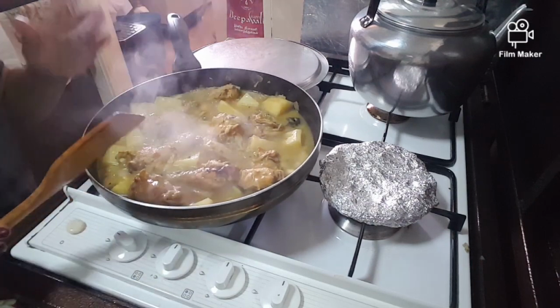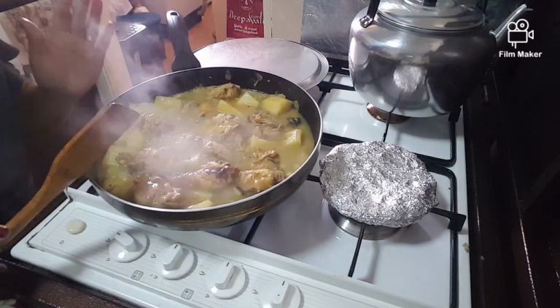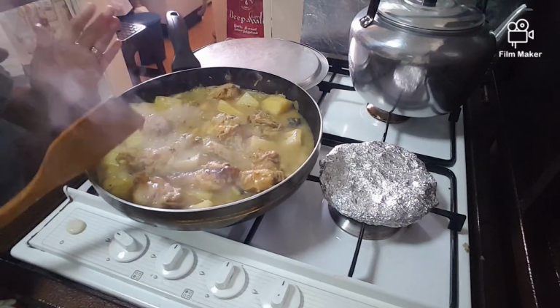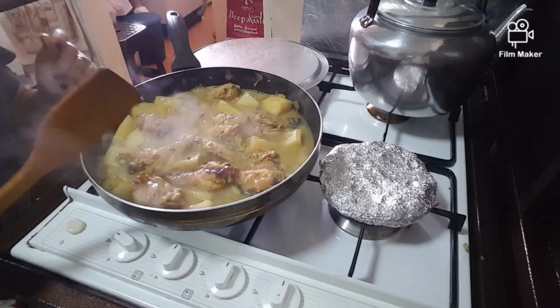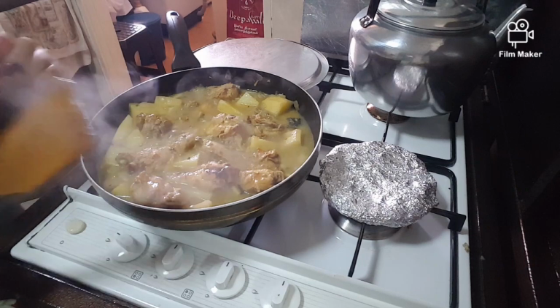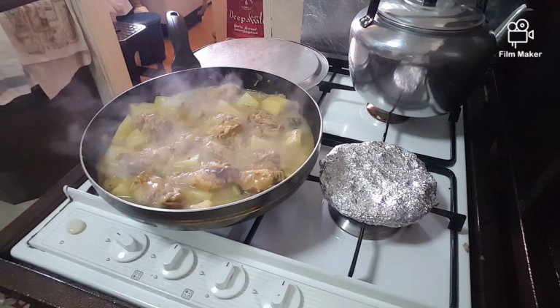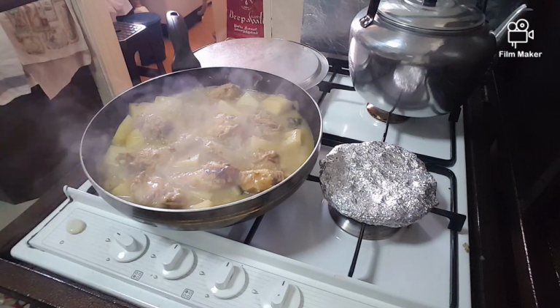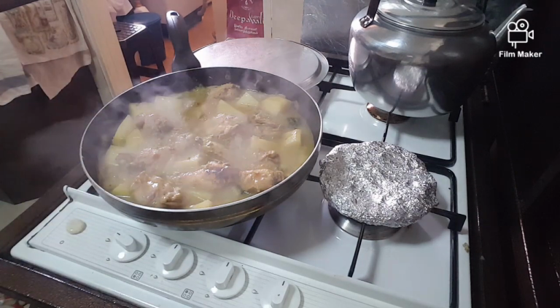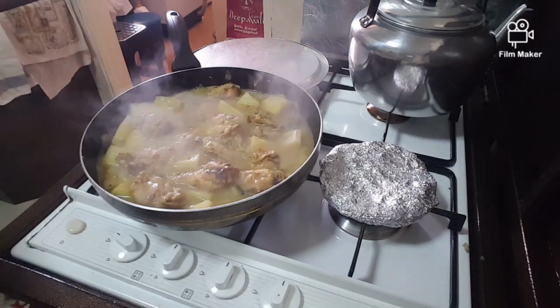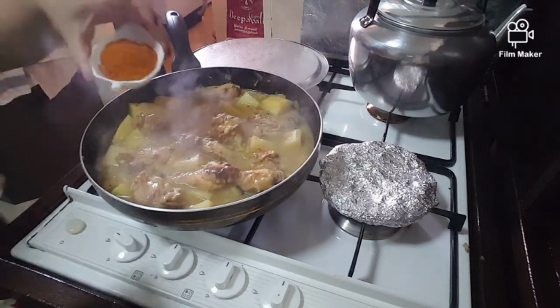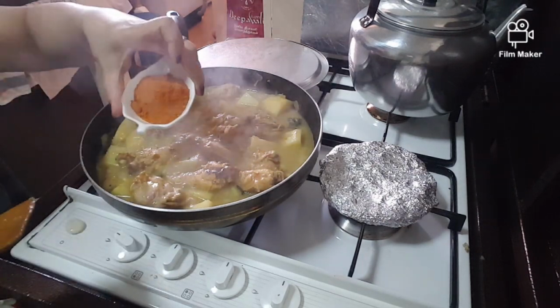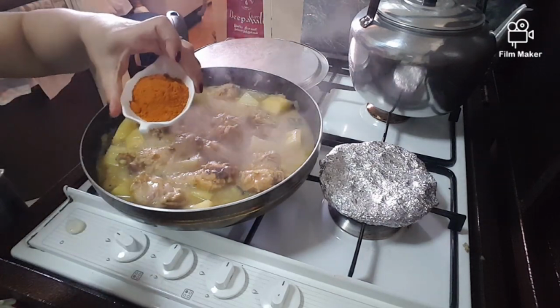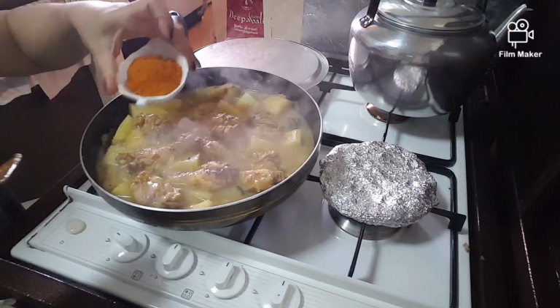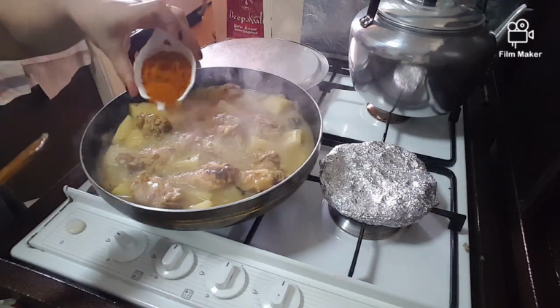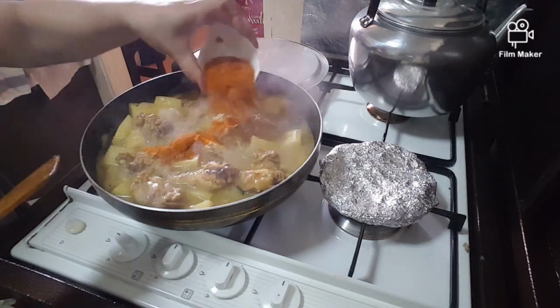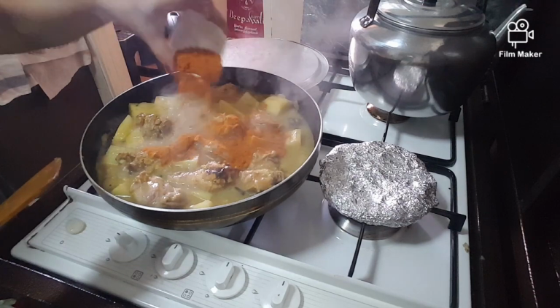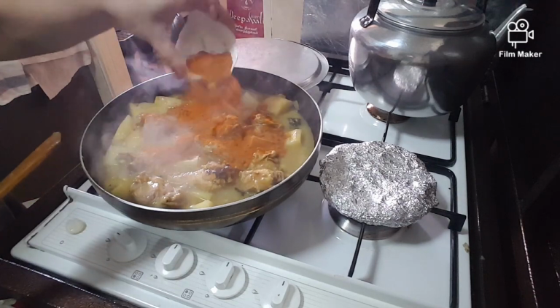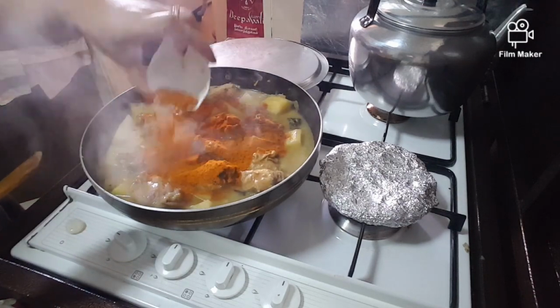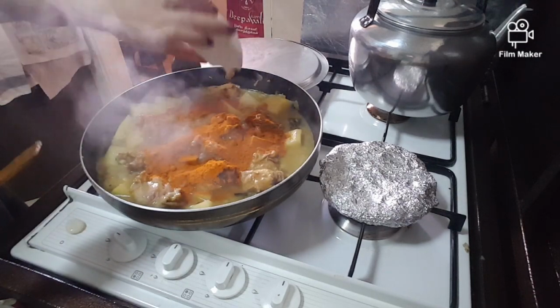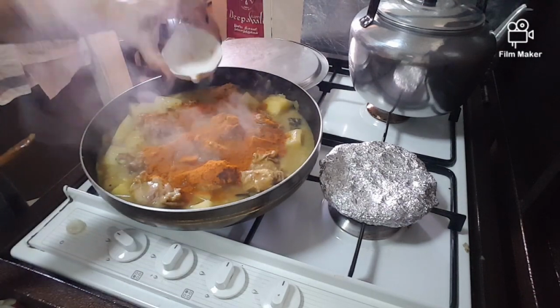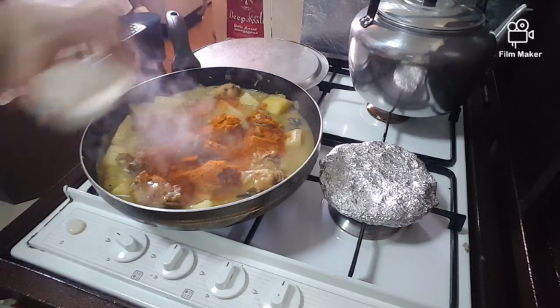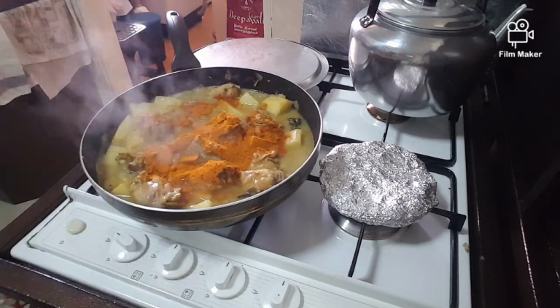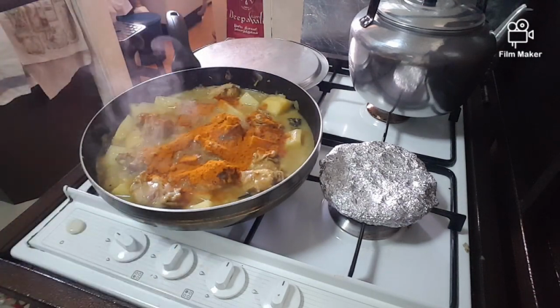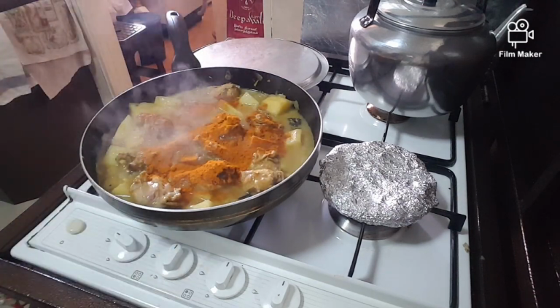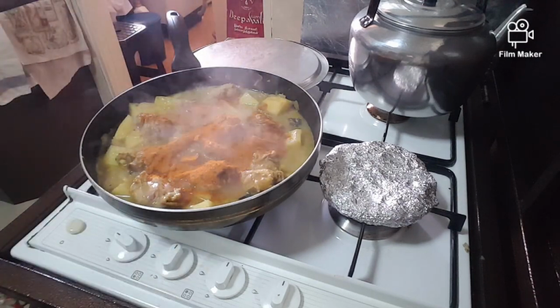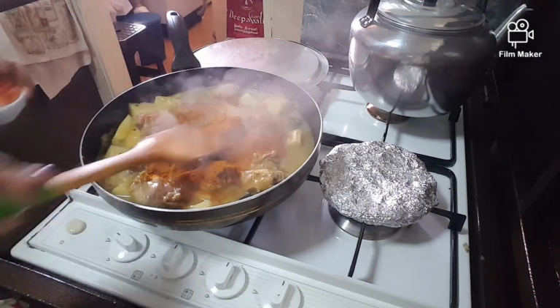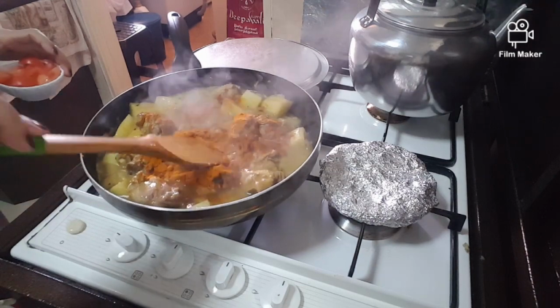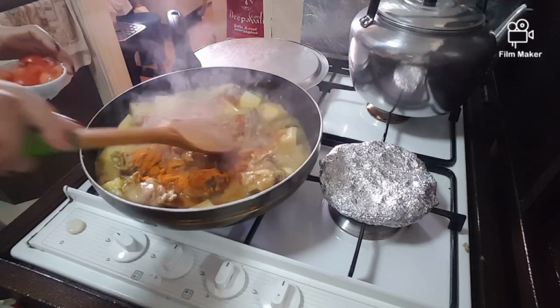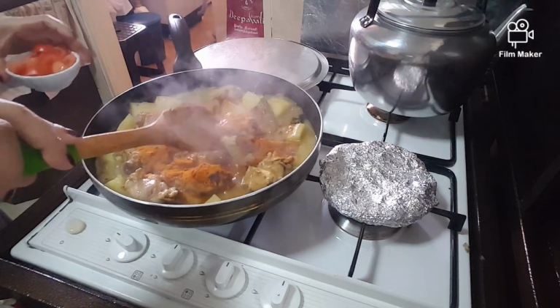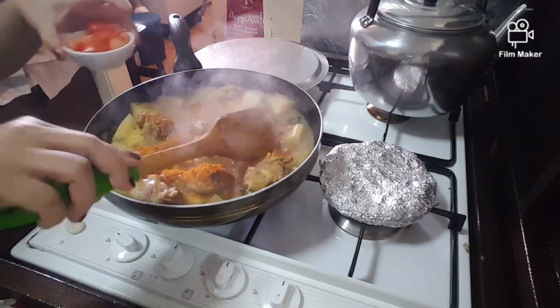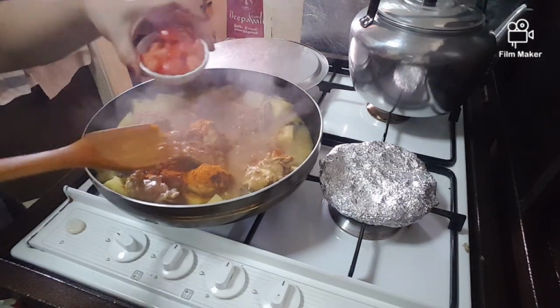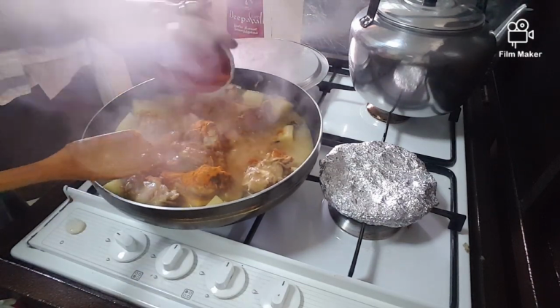That's only about 15 to 20 minutes, guys. Then add the curry powder, chicken curry powder, and tomato.